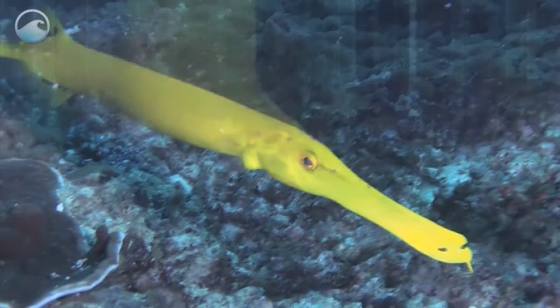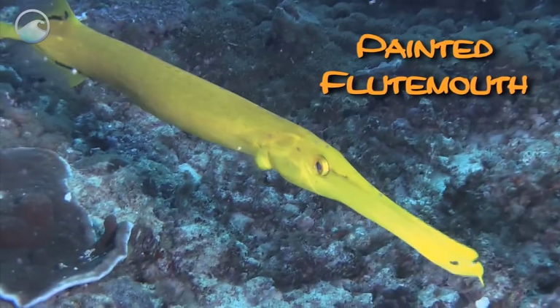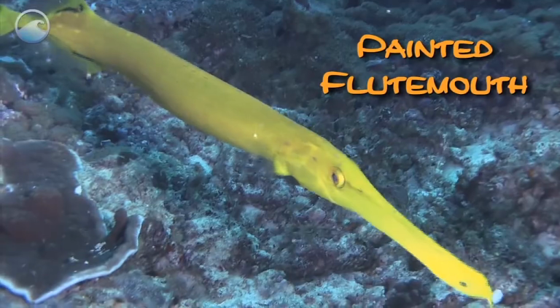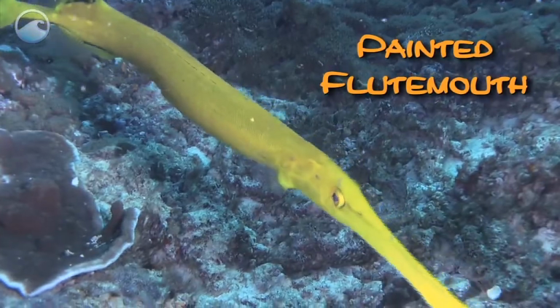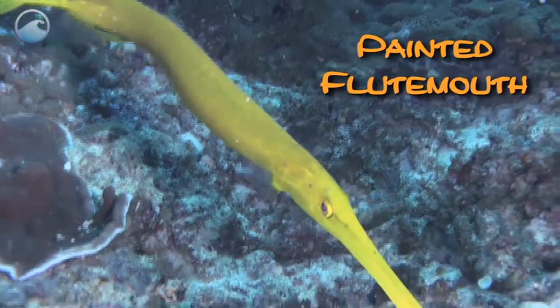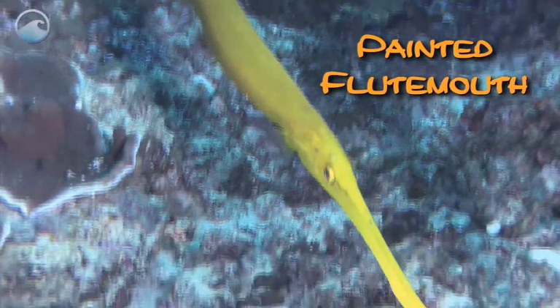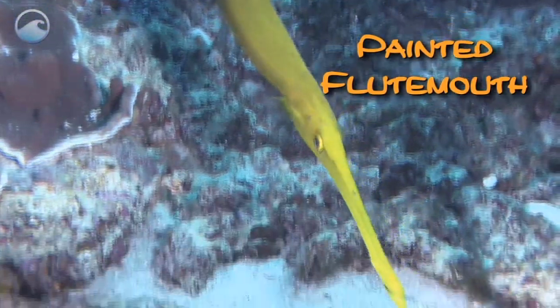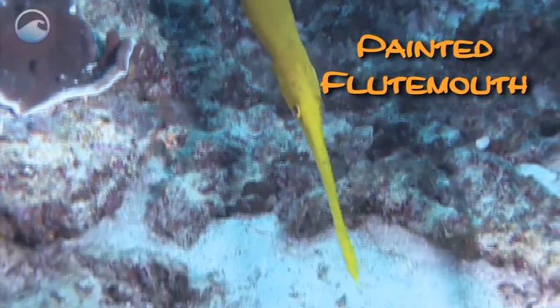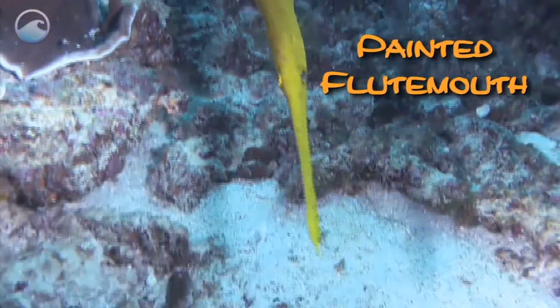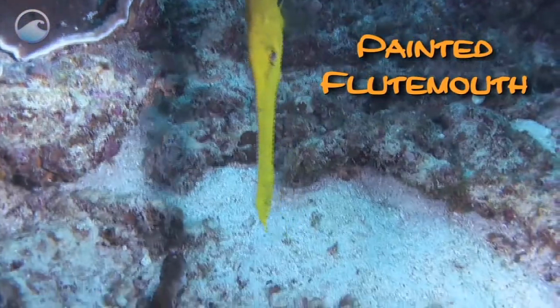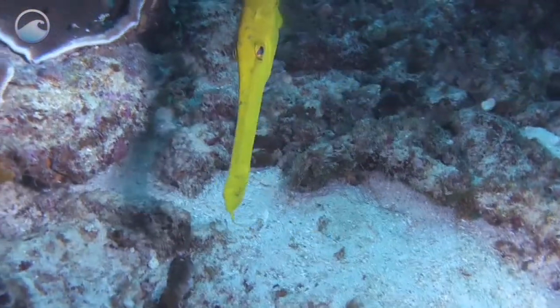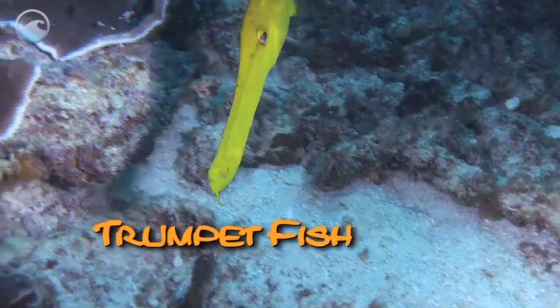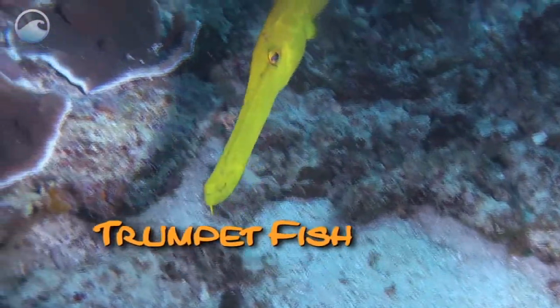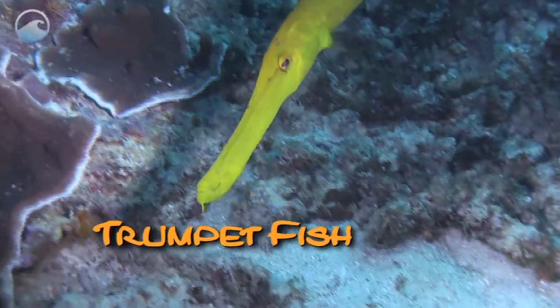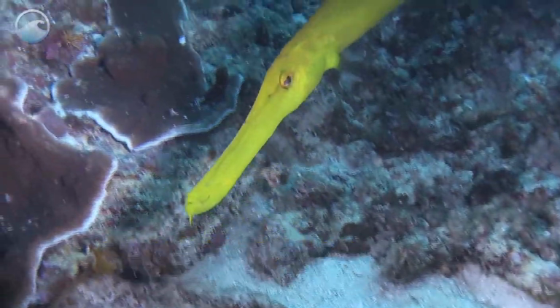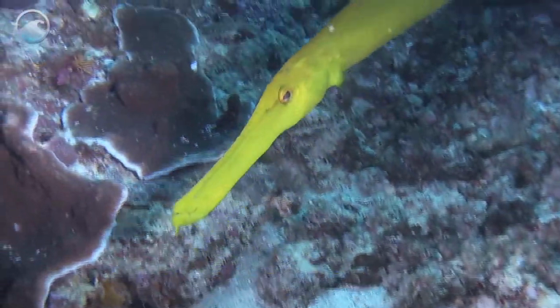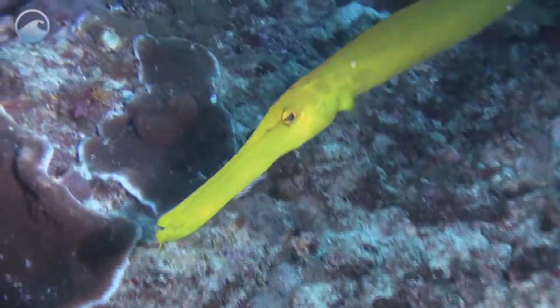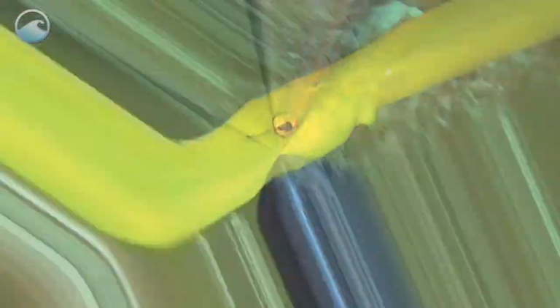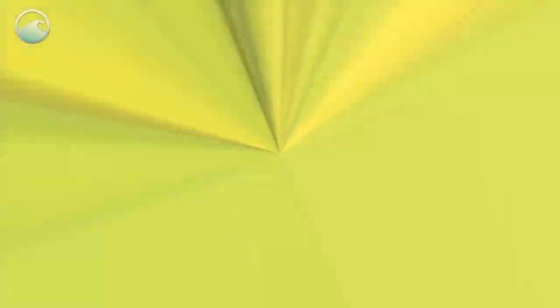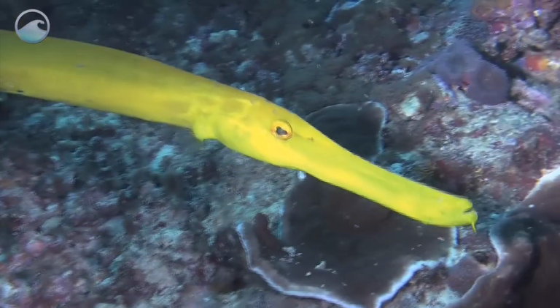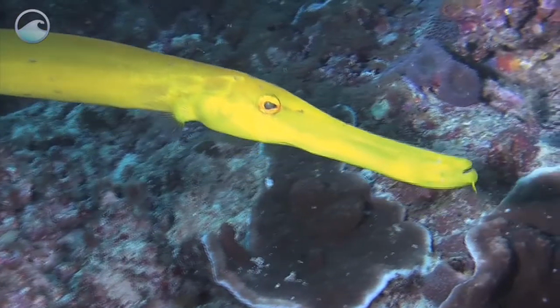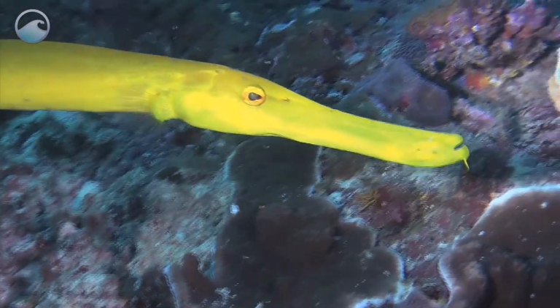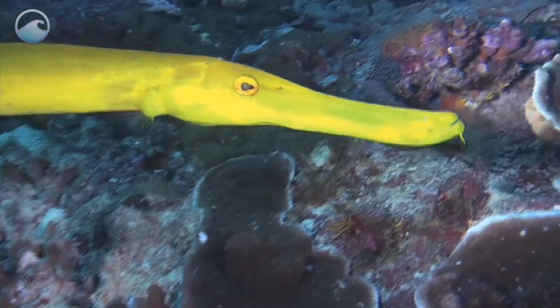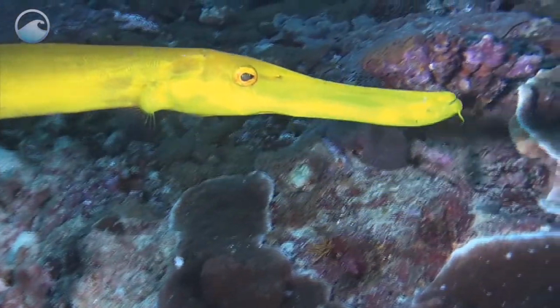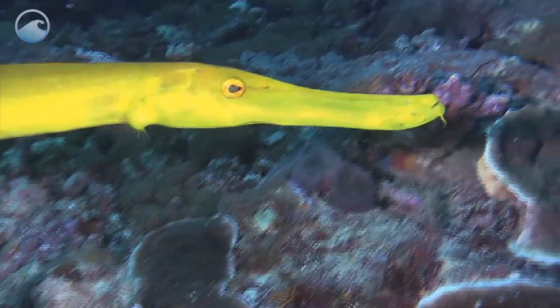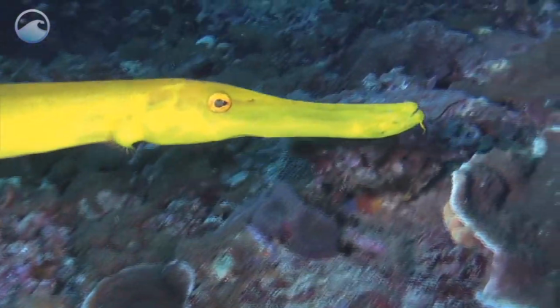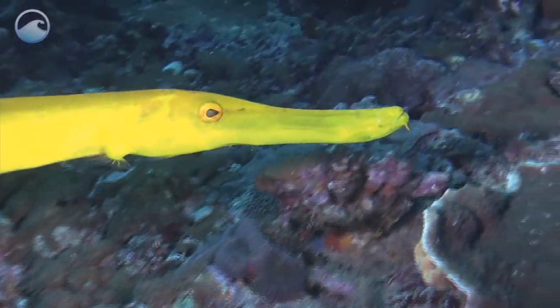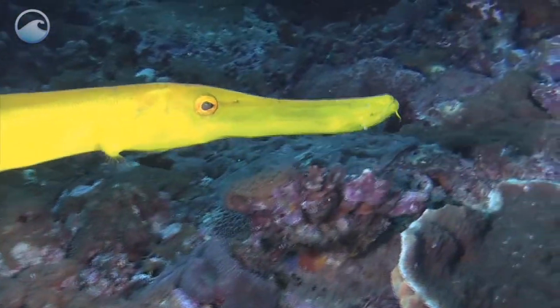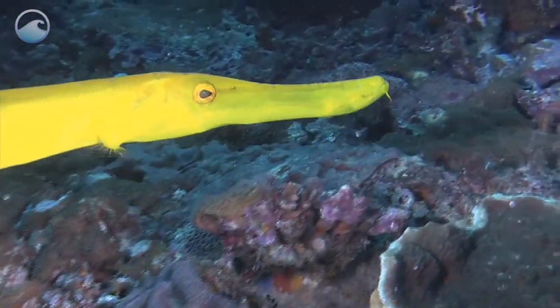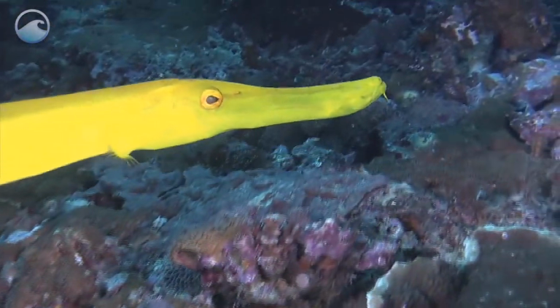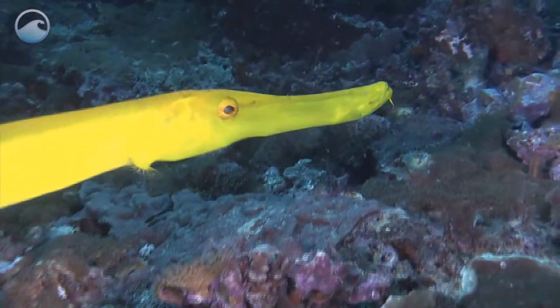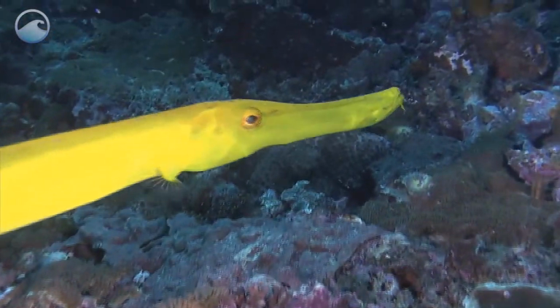This is the Painted Fruitmouth Fish, also known as the Trumpet Fish. It's usually 15 to 31 inches long, including that long snout.